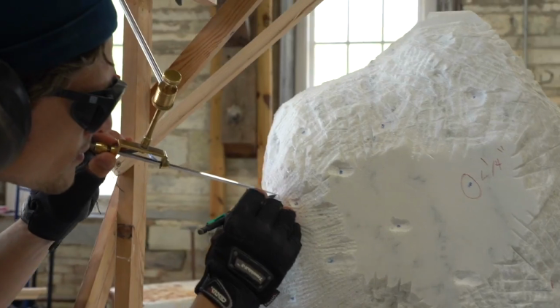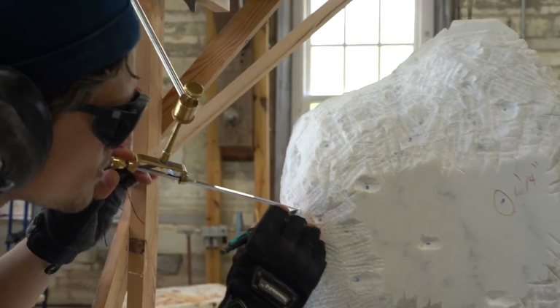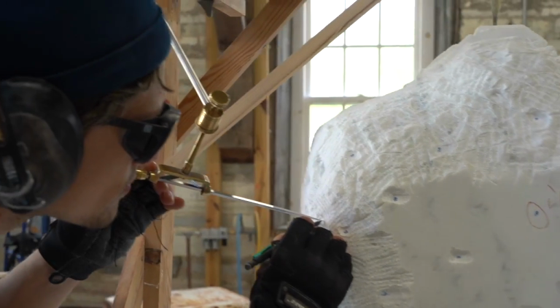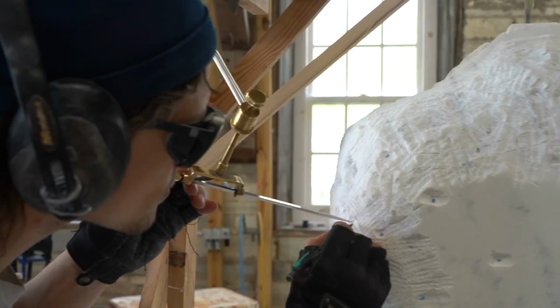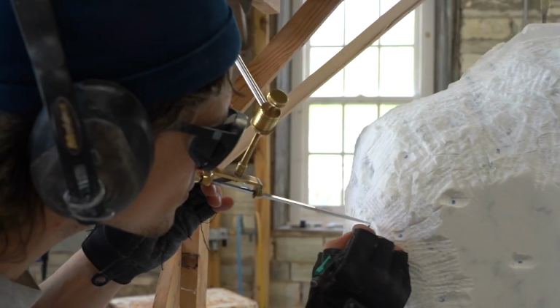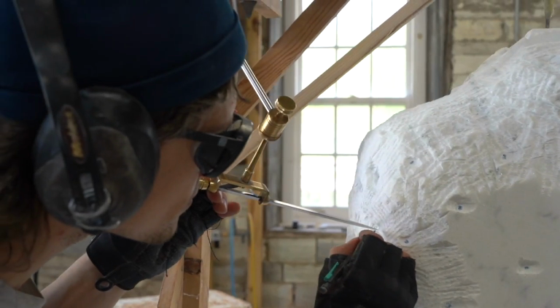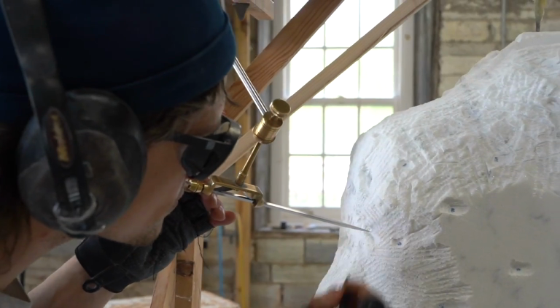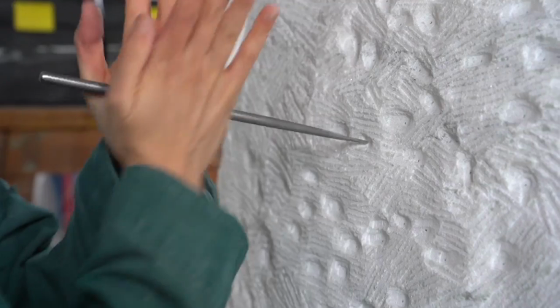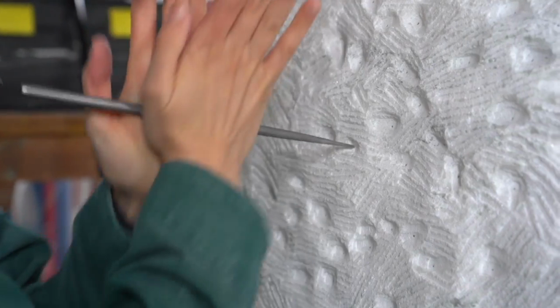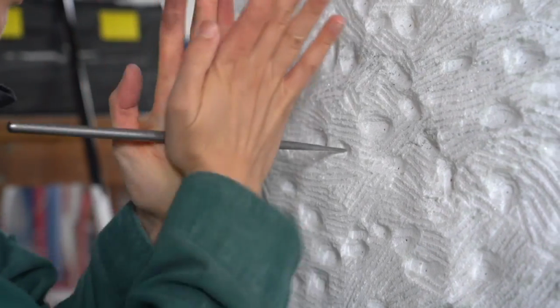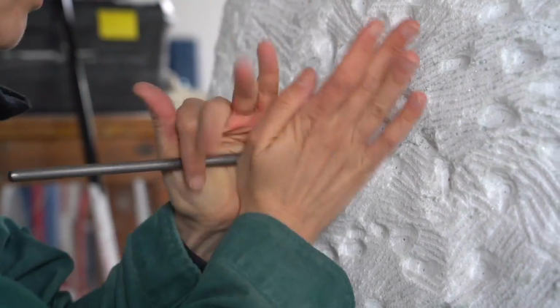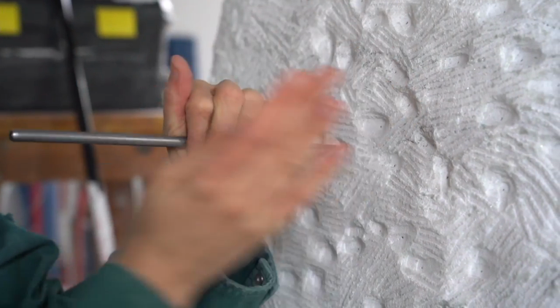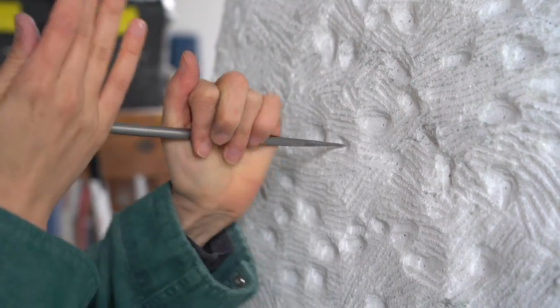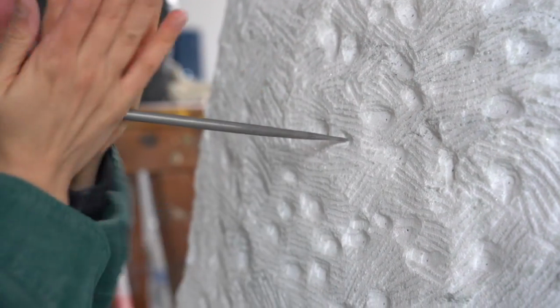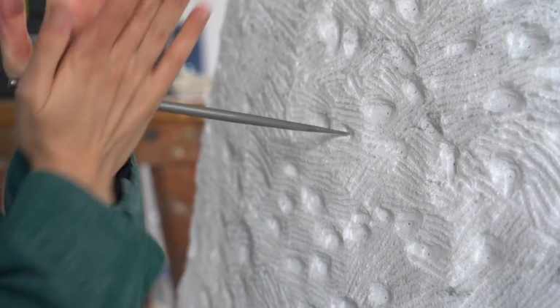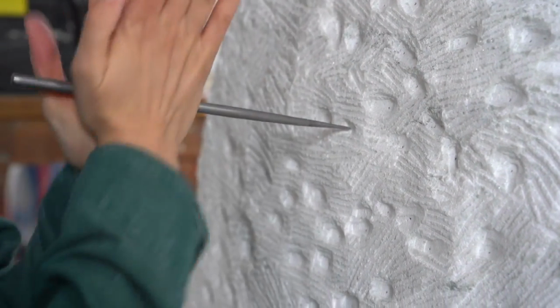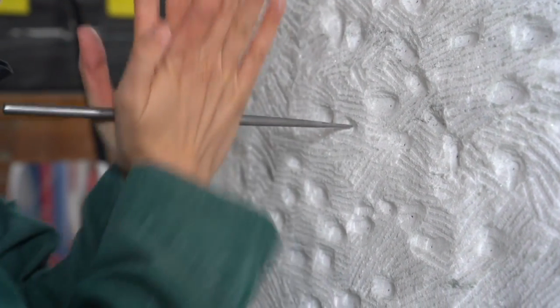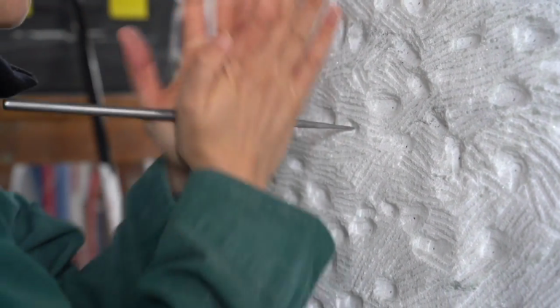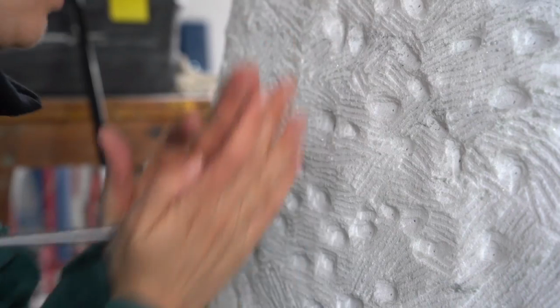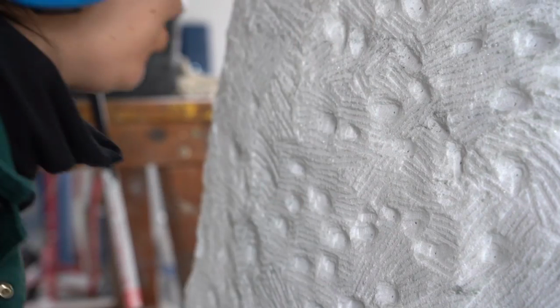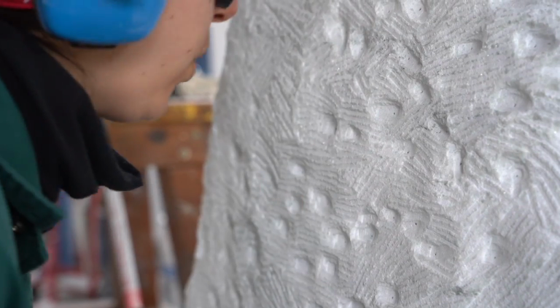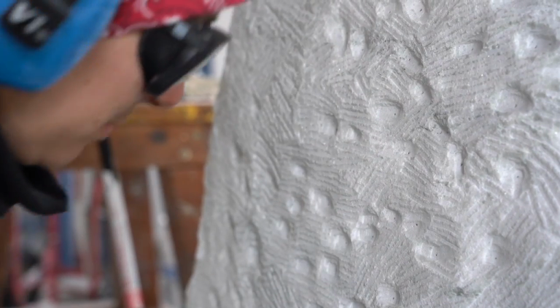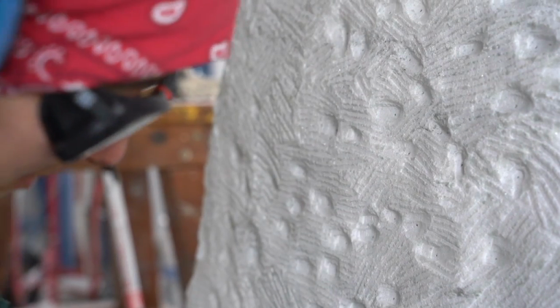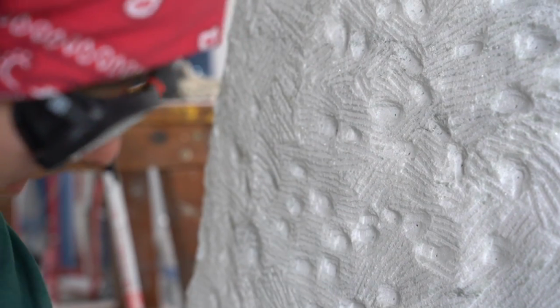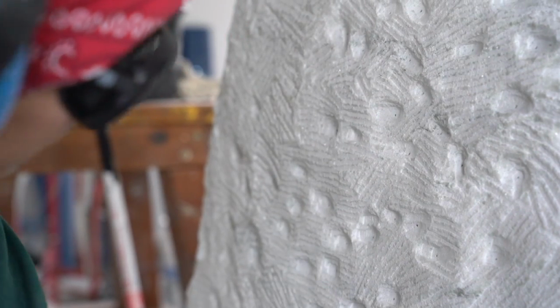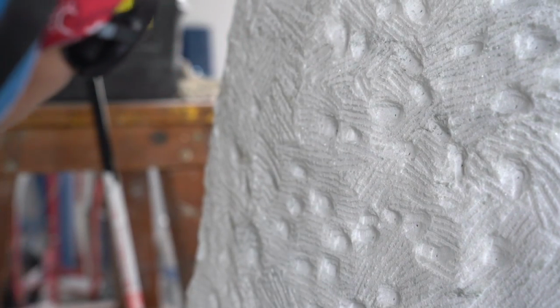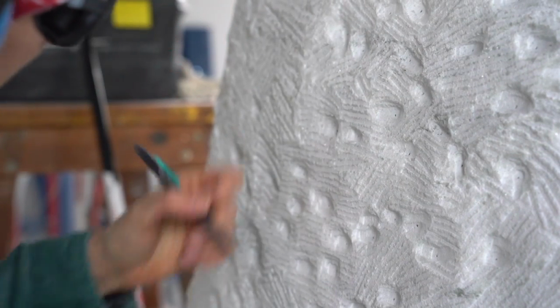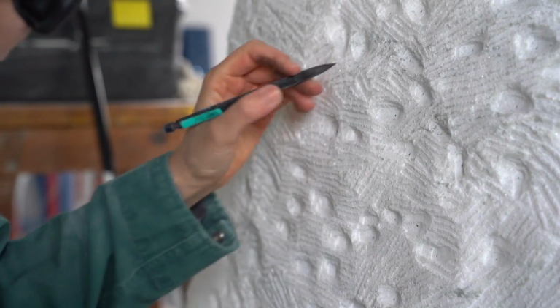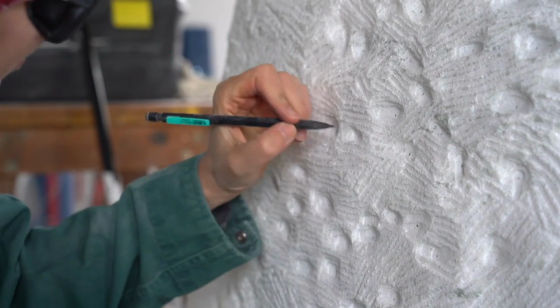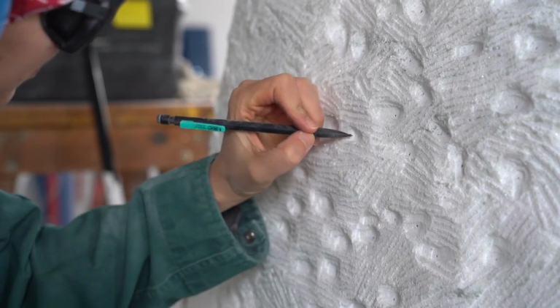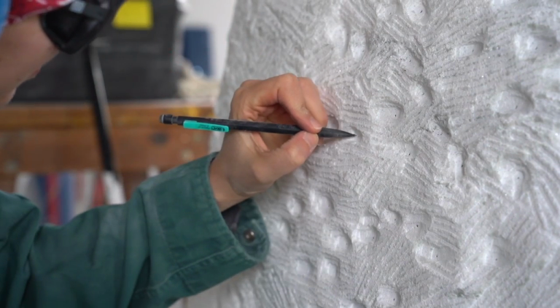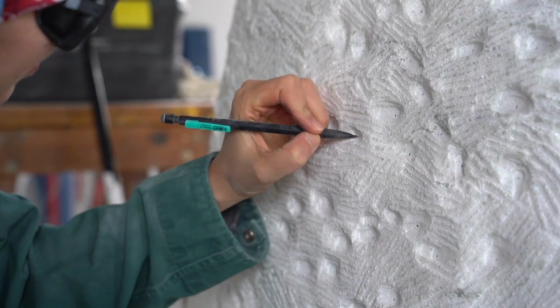Then you mark it, drill a little hole, mark it again with a pencil, and that point stays there until the very end when you arrive at the final surface.